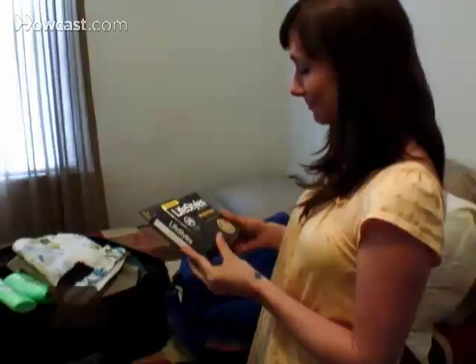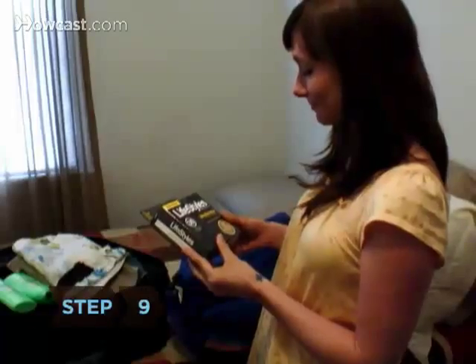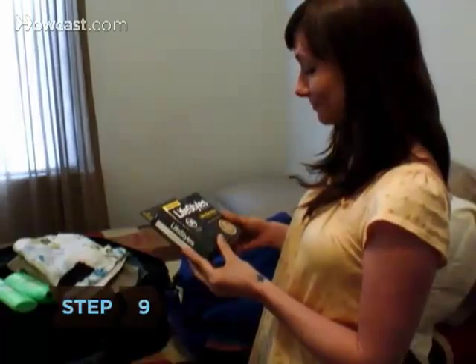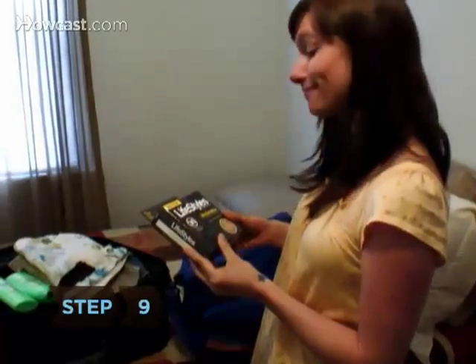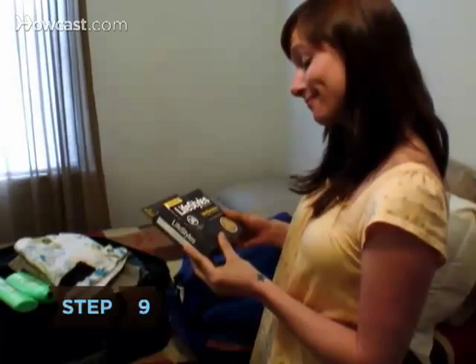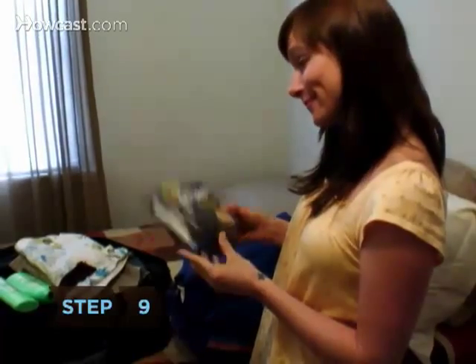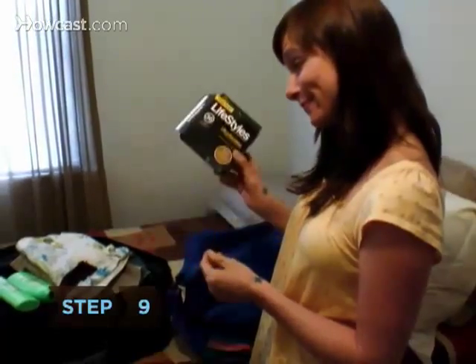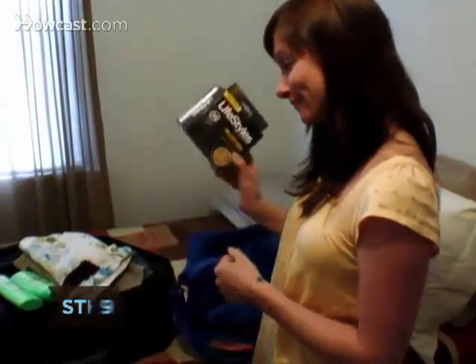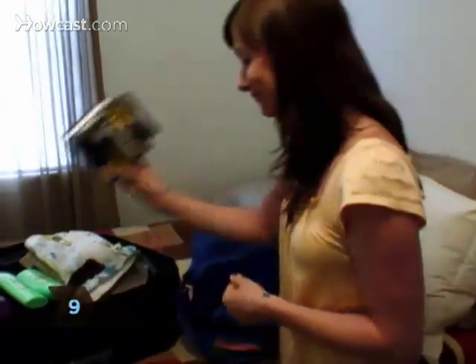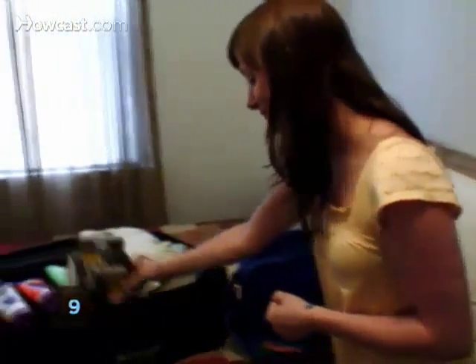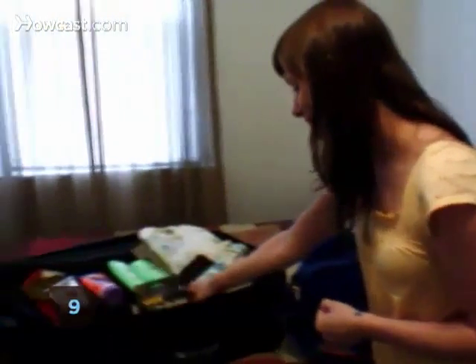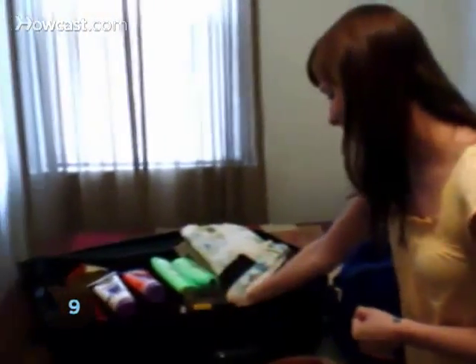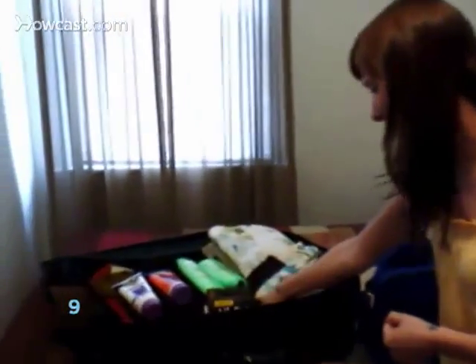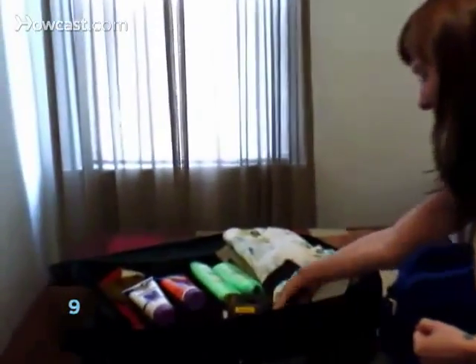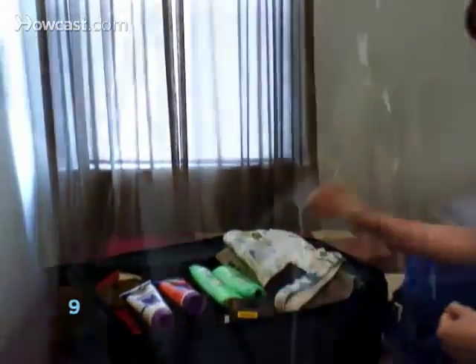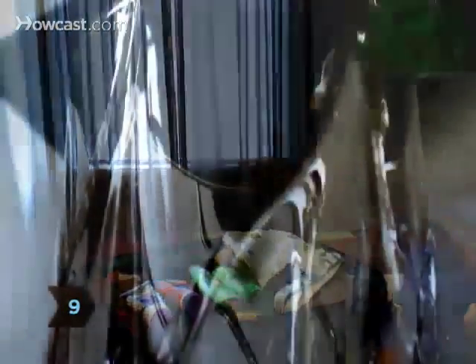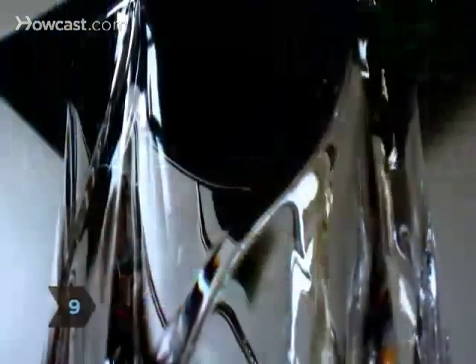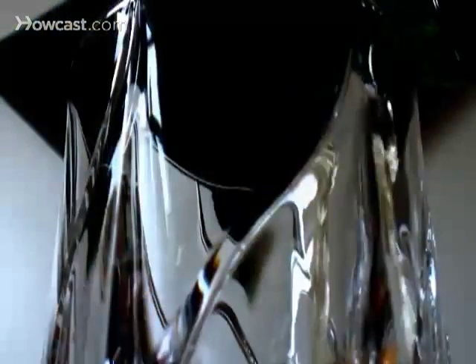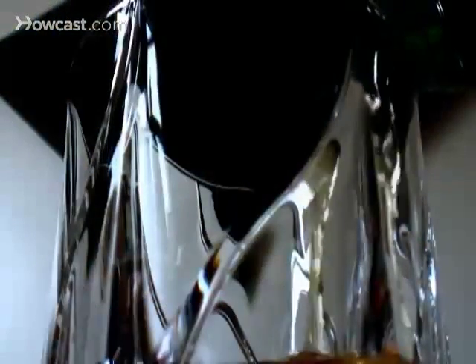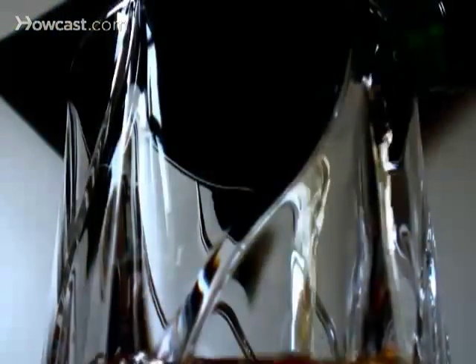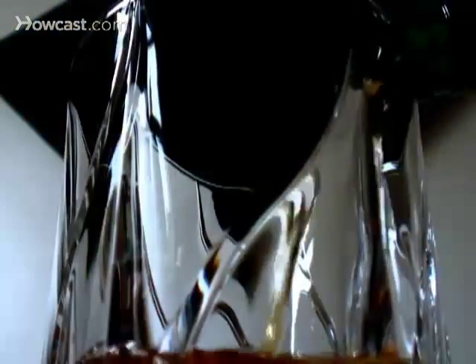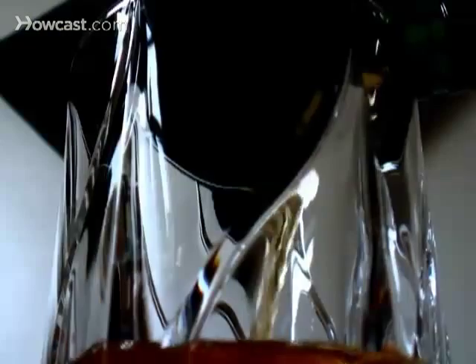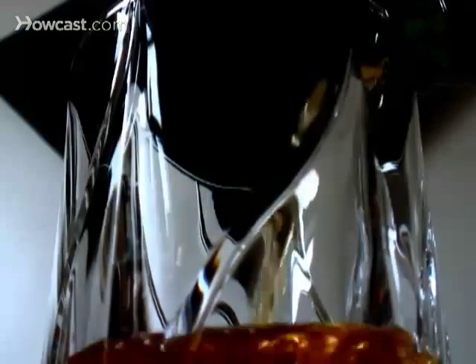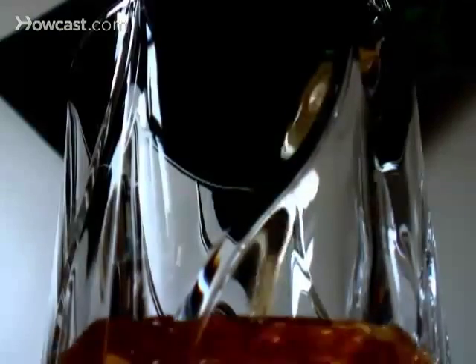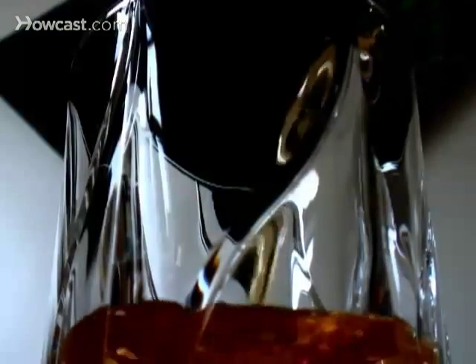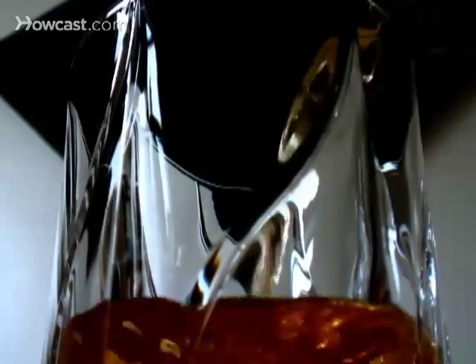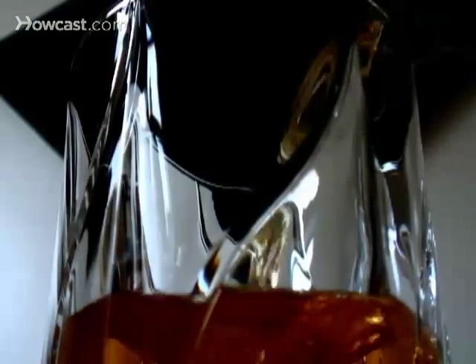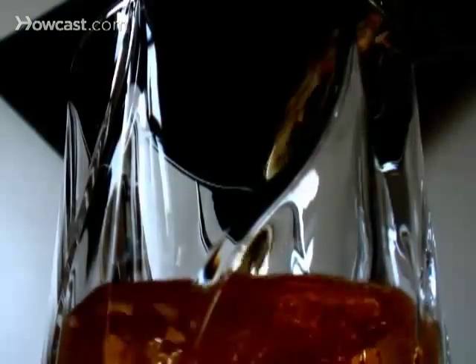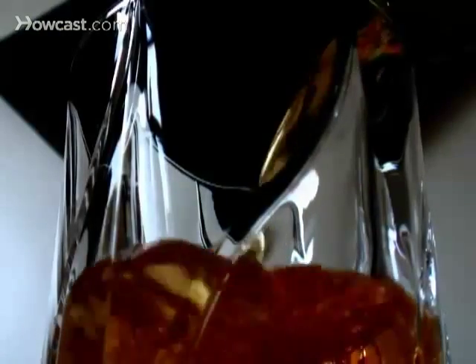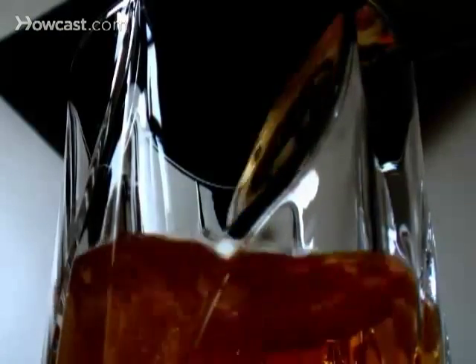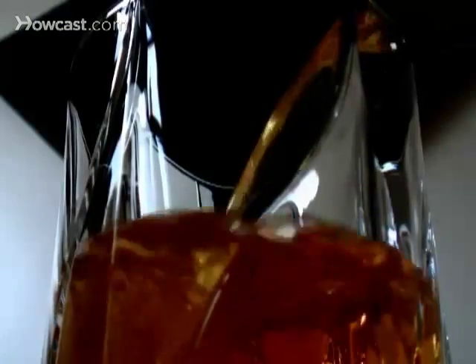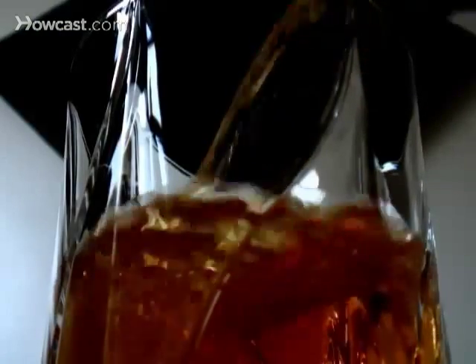Step 9: Speaking of being practical, bring condoms. Even if you don't expect a hookup, you never know what a little moonlight and booze will do.